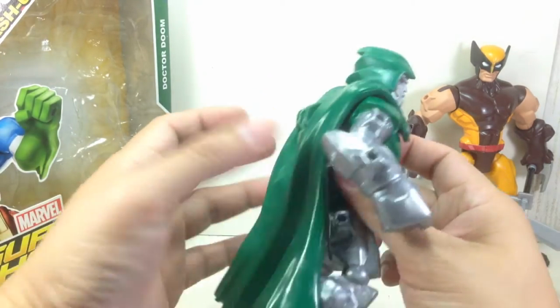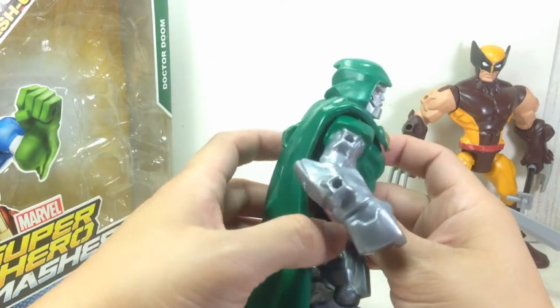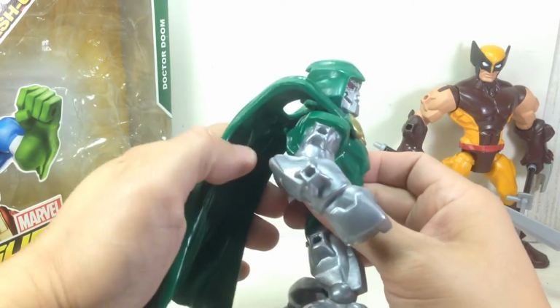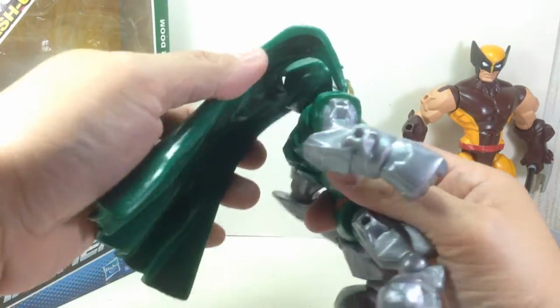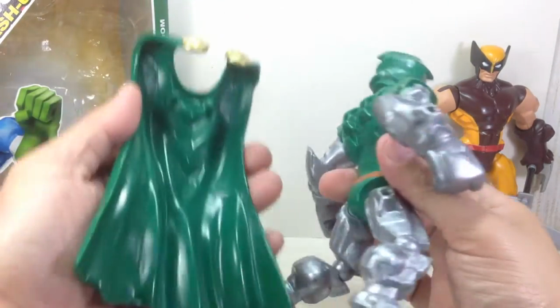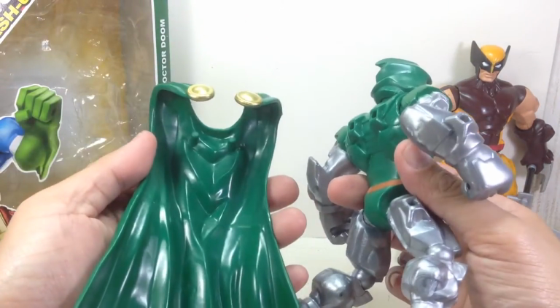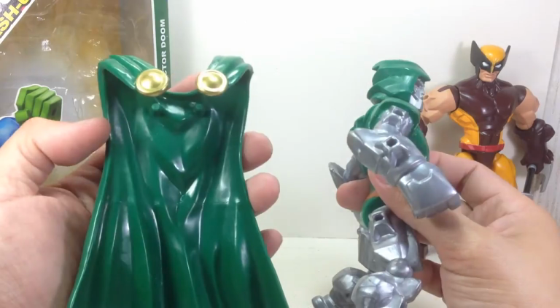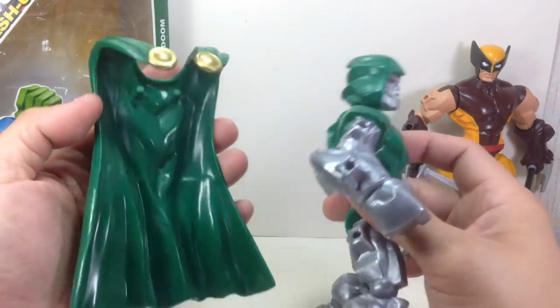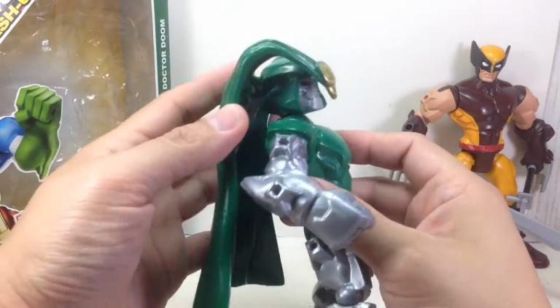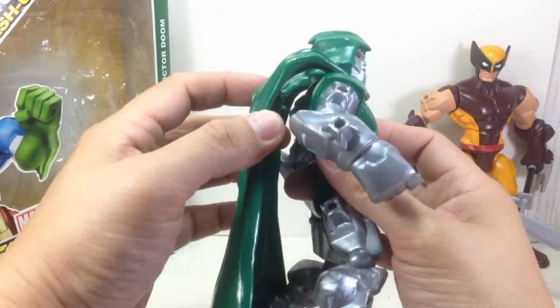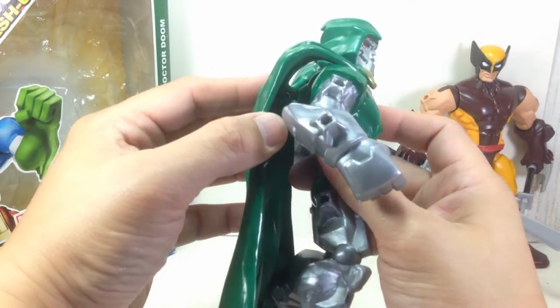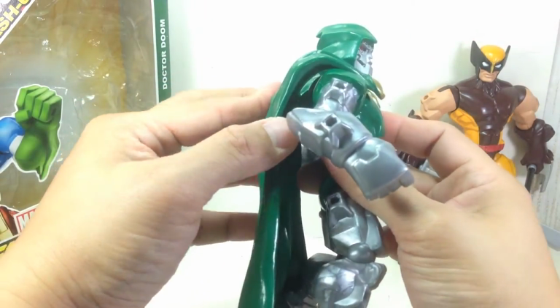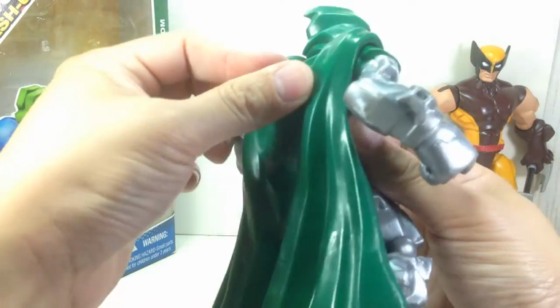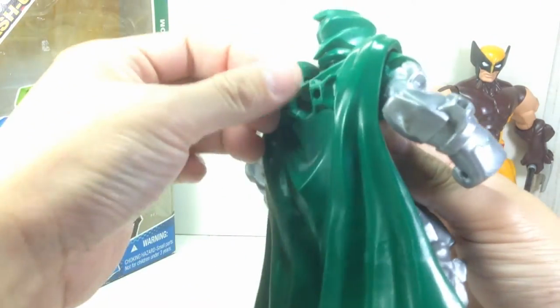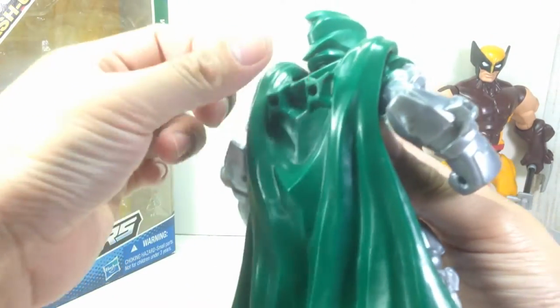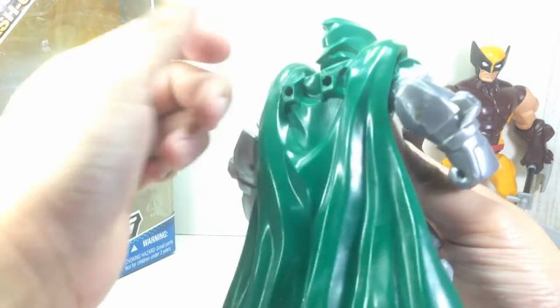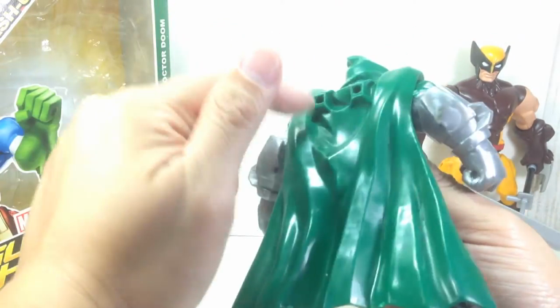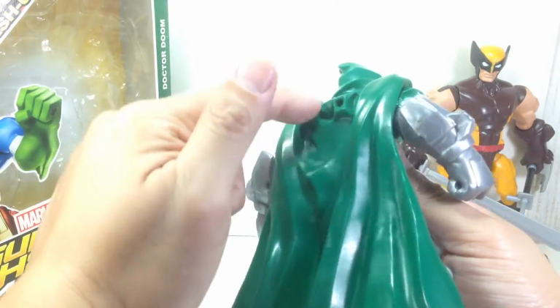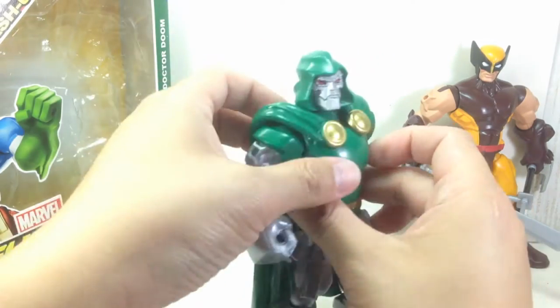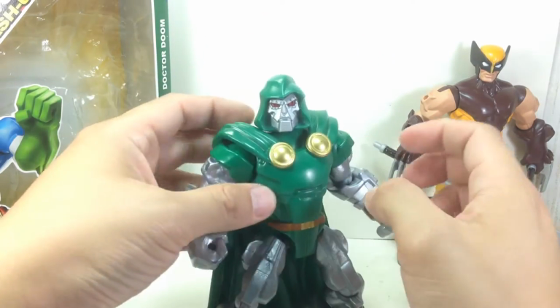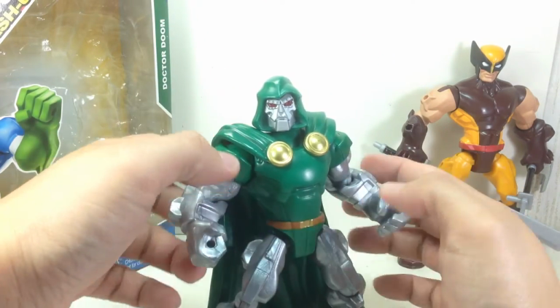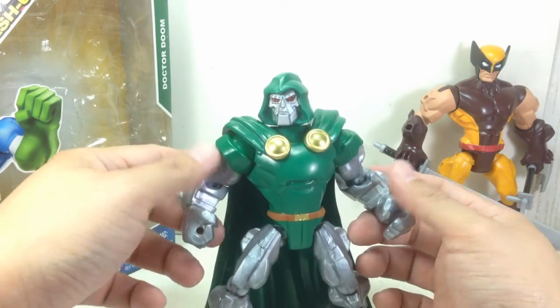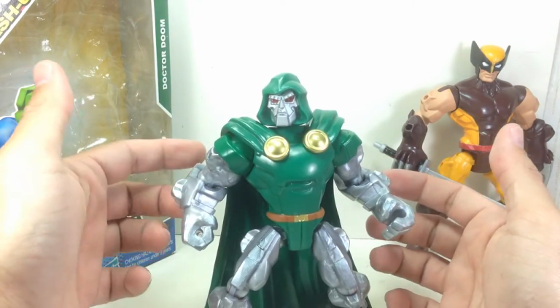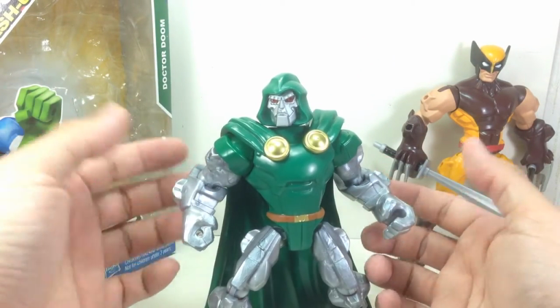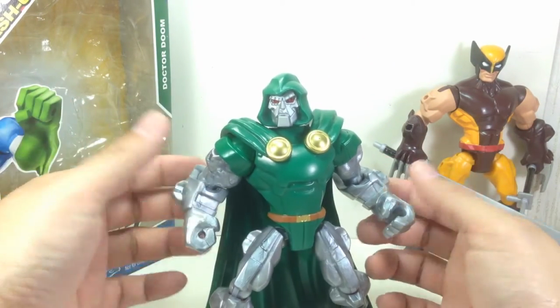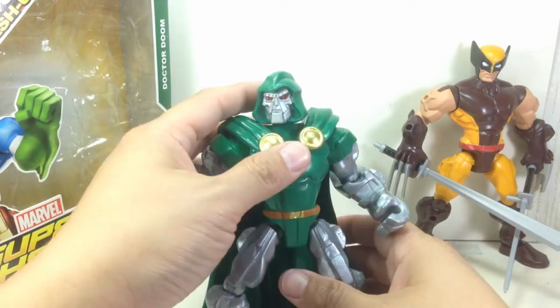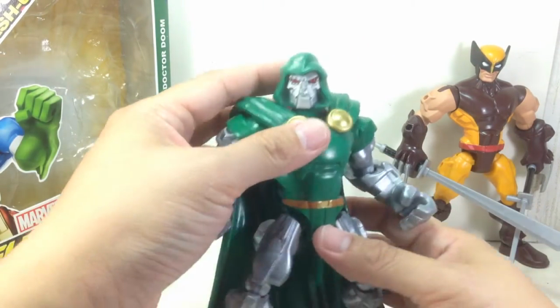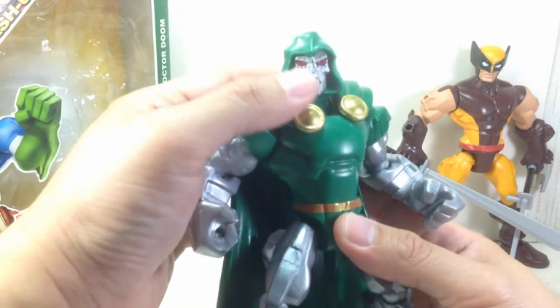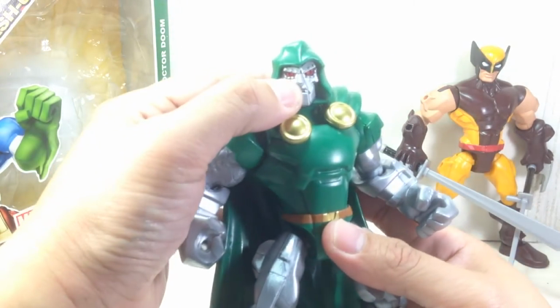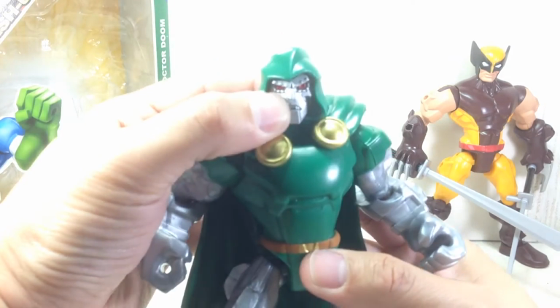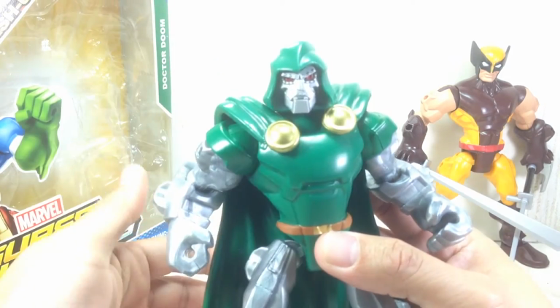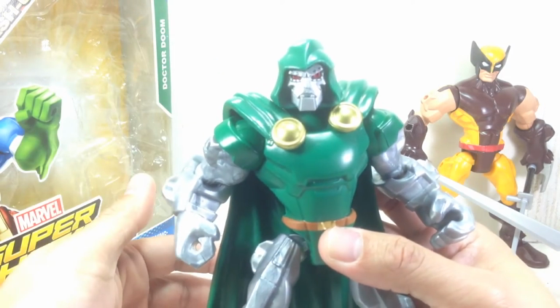The only accessory he has is this removable cape, just like the cape that Thor has. It's easy to attach, and it's got pegs so you can put some weapons on it. He doesn't have any weapons — he doesn't need any weapons because he is Dr. Doom.